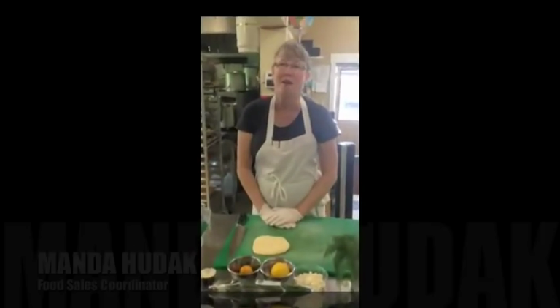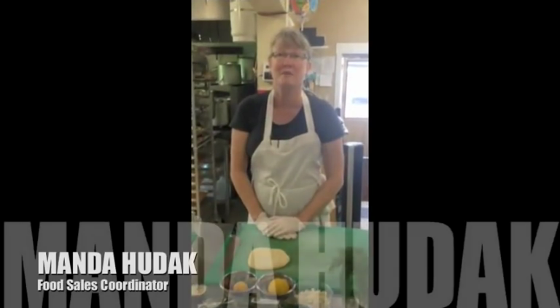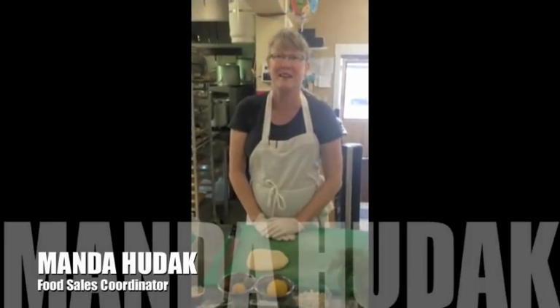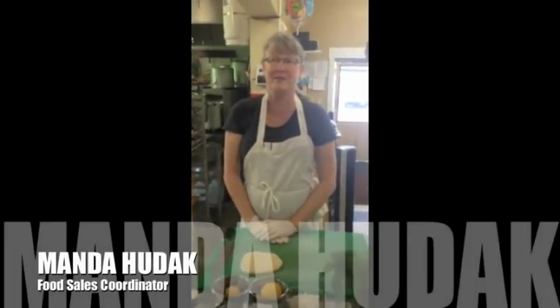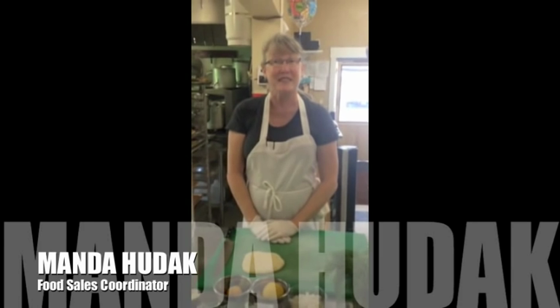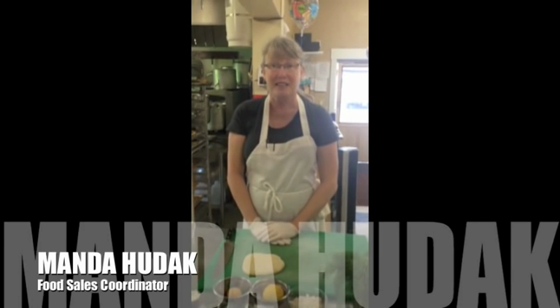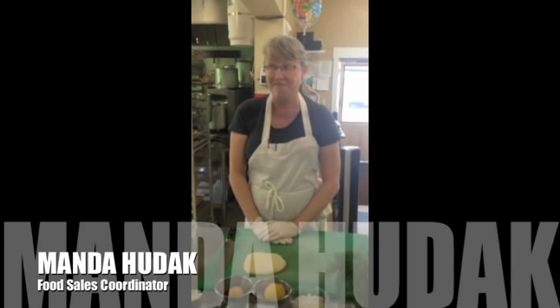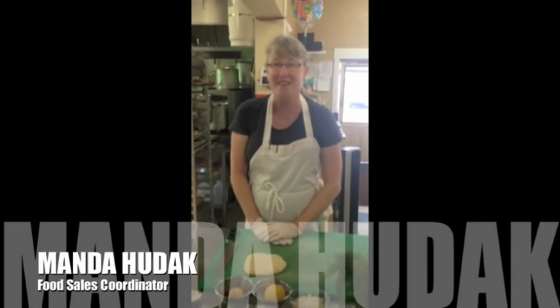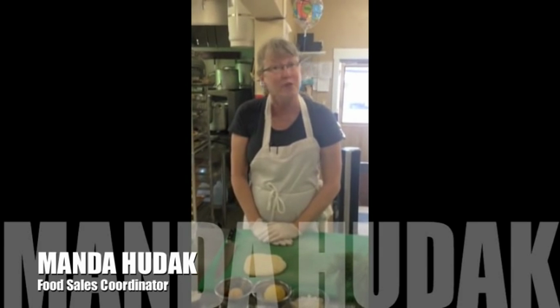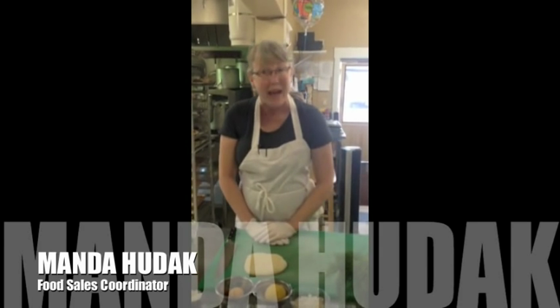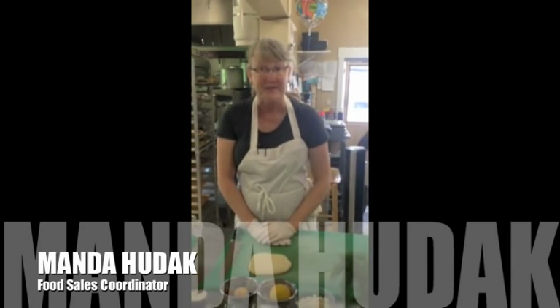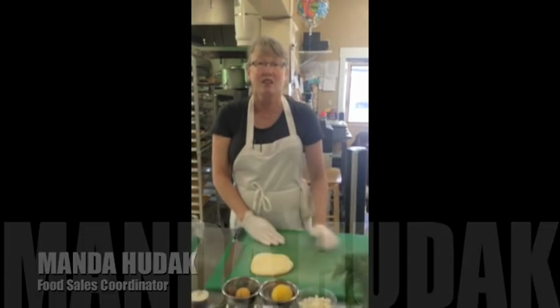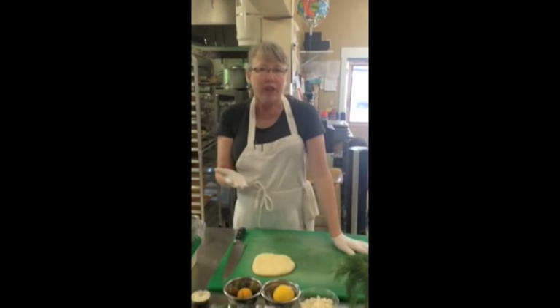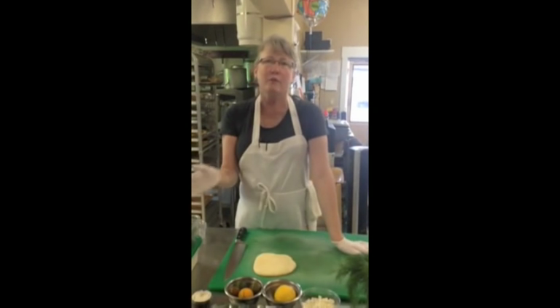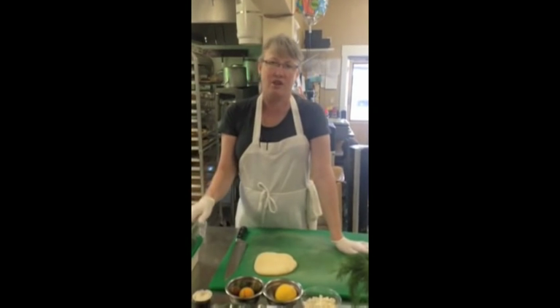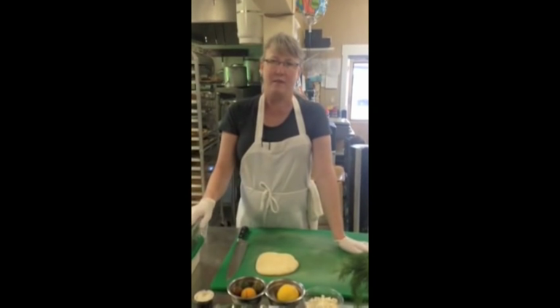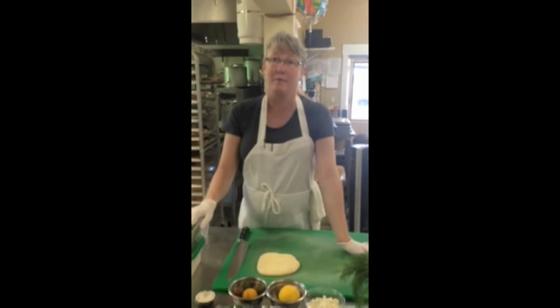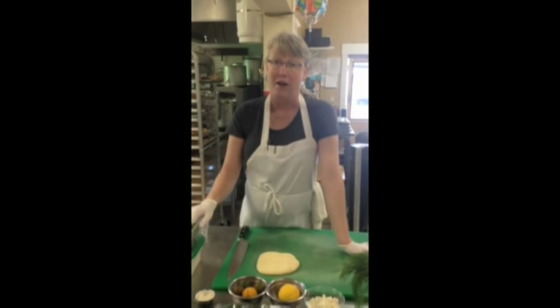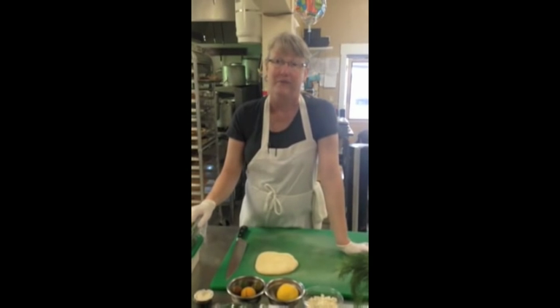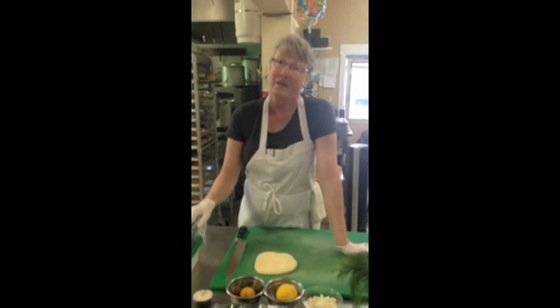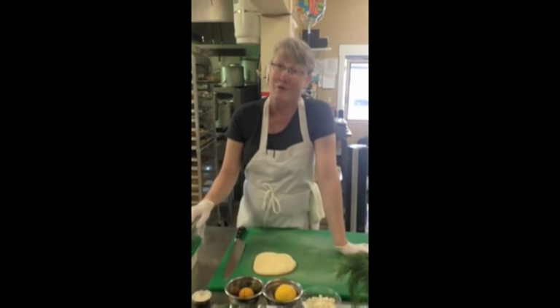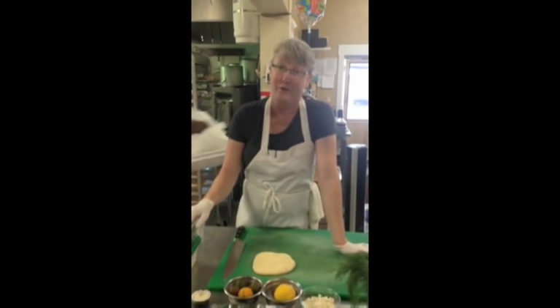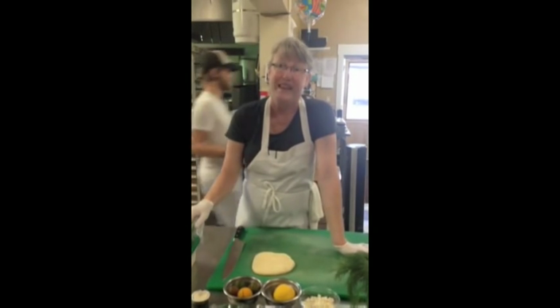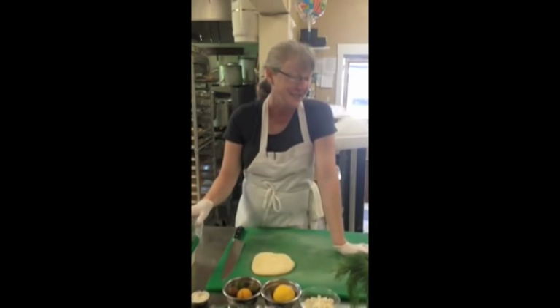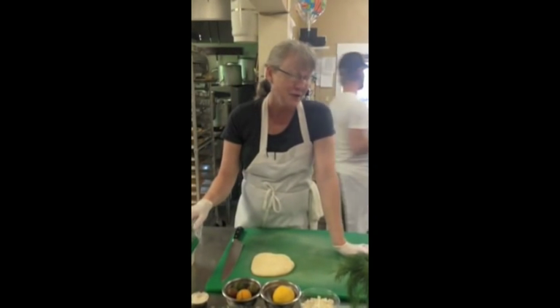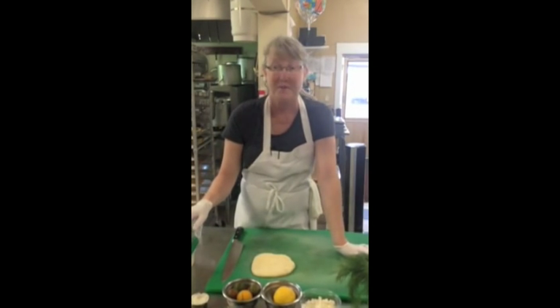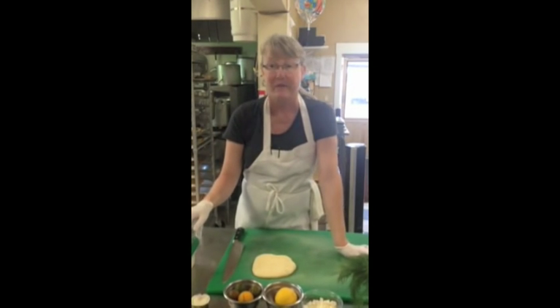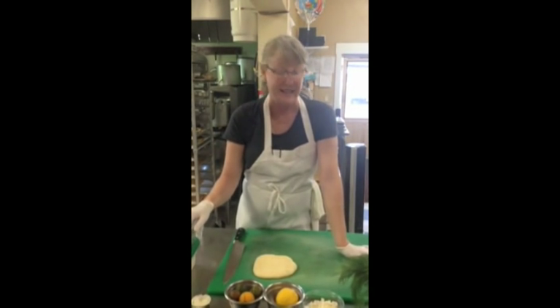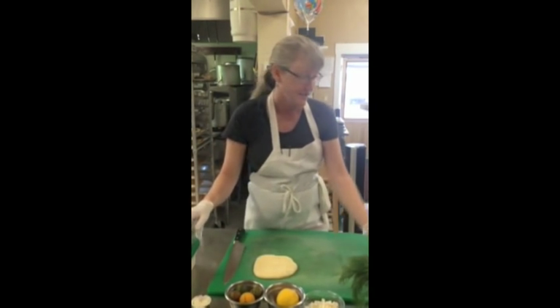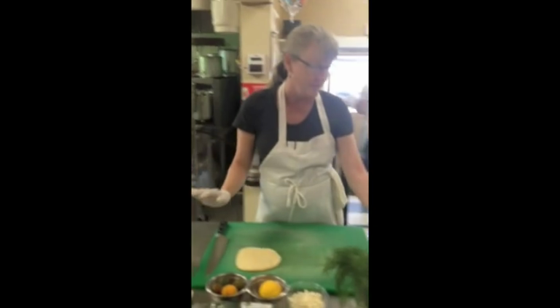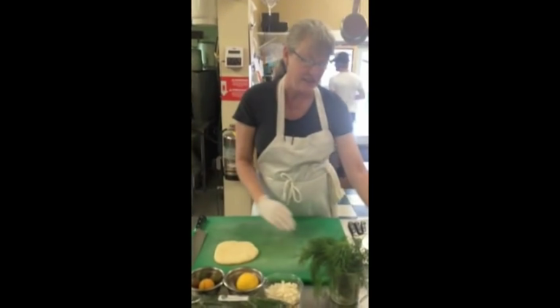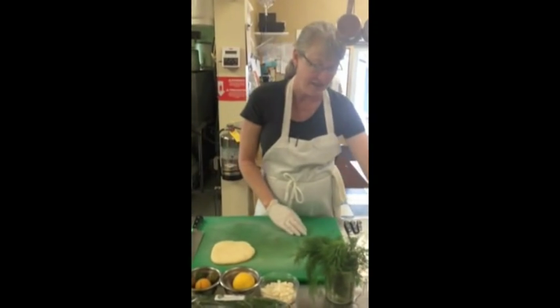Welcome to Montana Coffee Trader's Central Kitchen, where food matters. You think that we're just a coffee company, but we're not. We believe in real food. So today we're going to show you one of our favorite salads — it's called the Mitty's Feast.